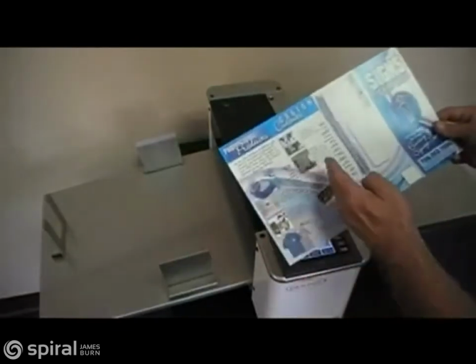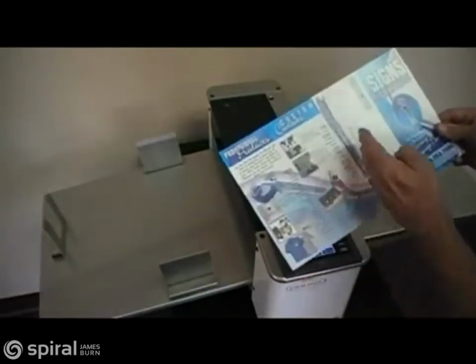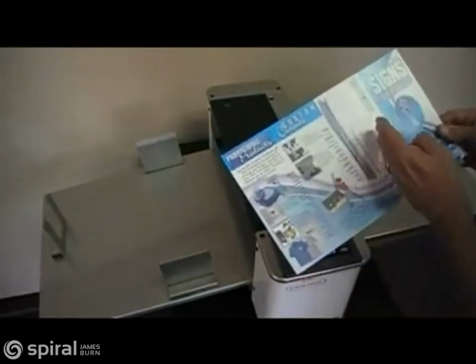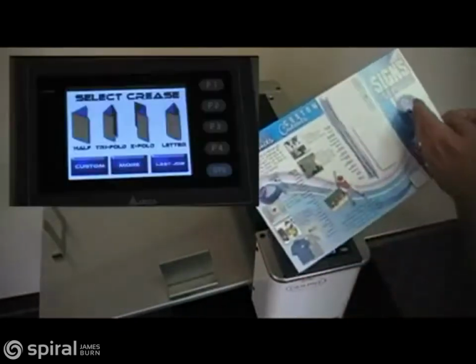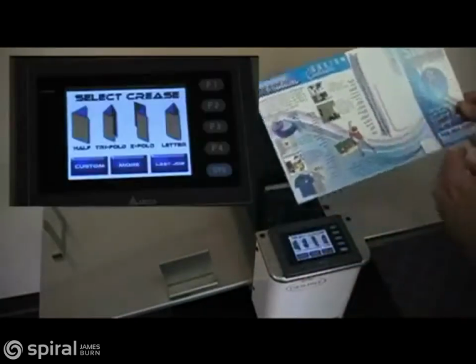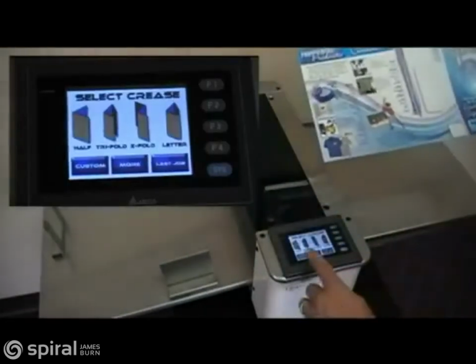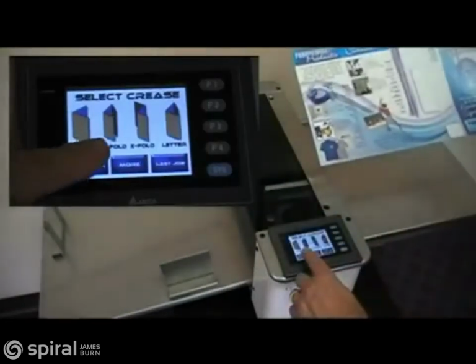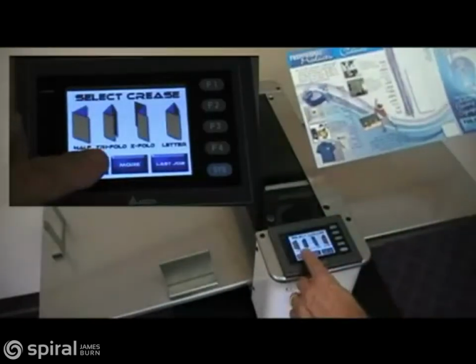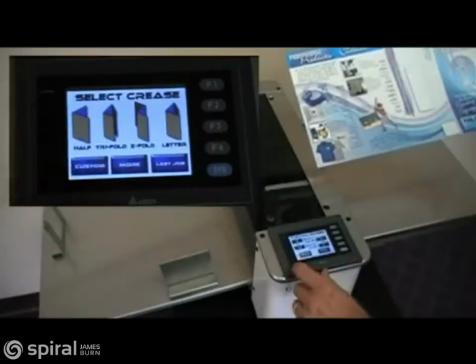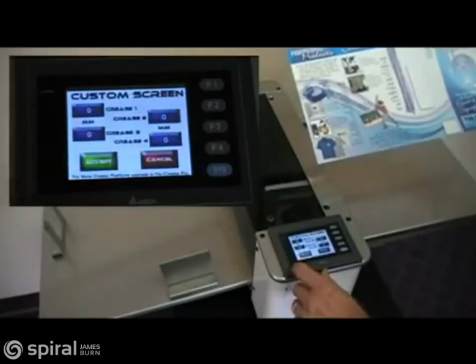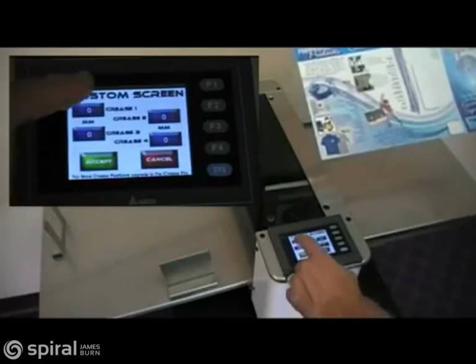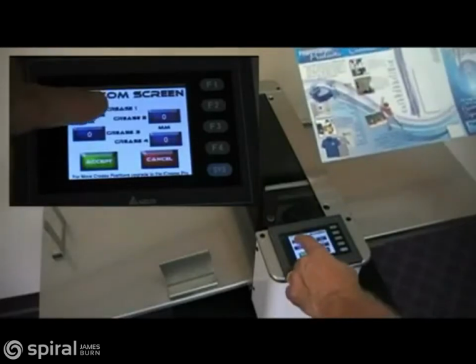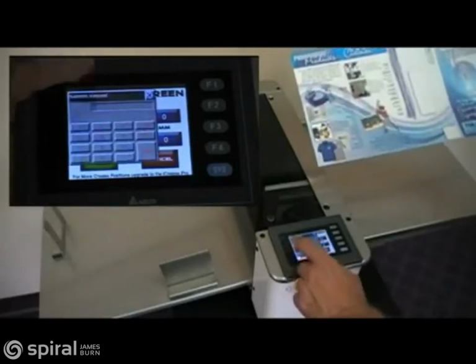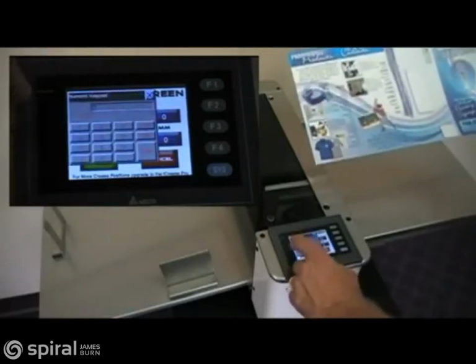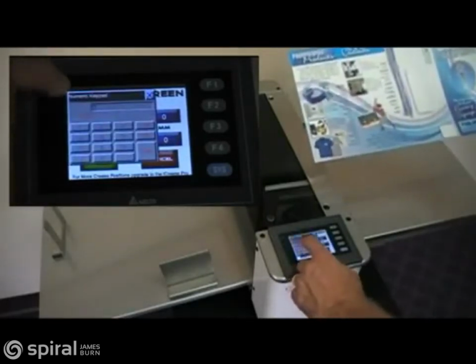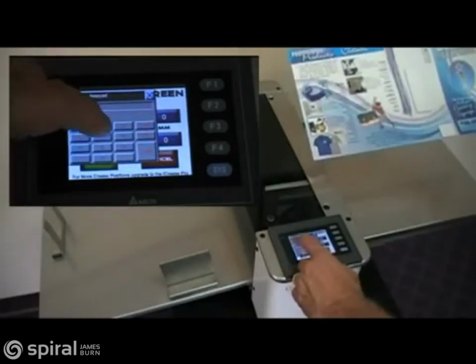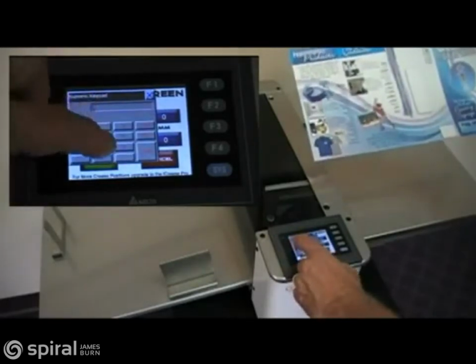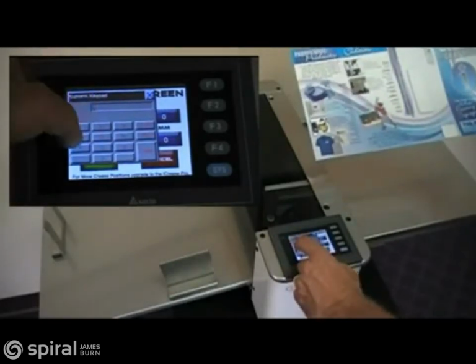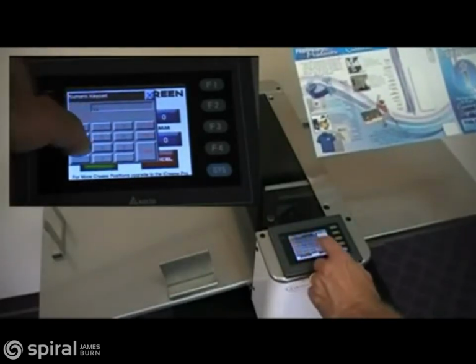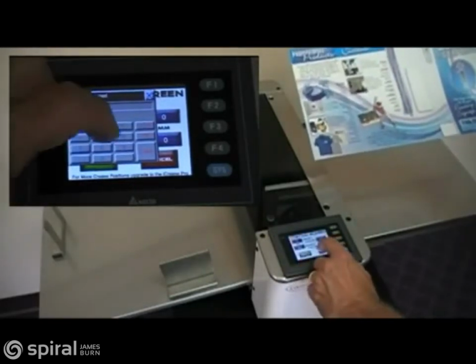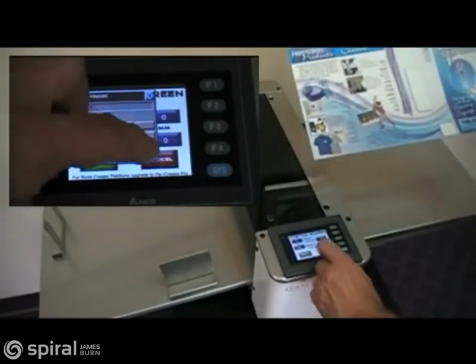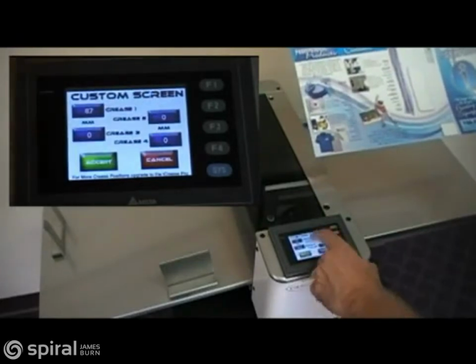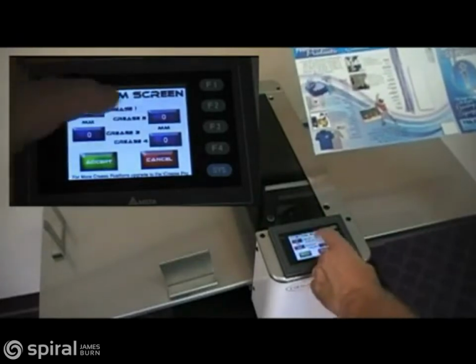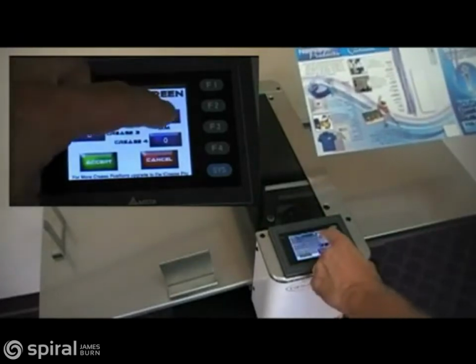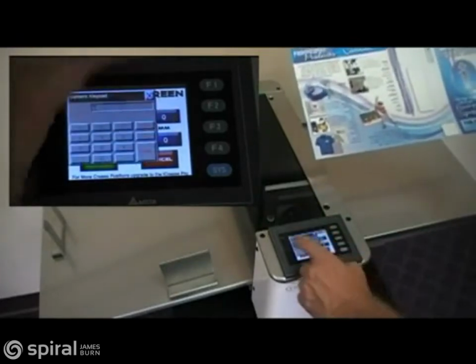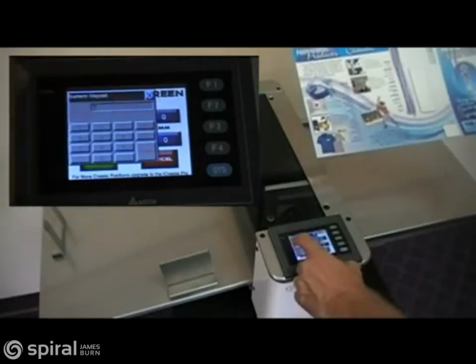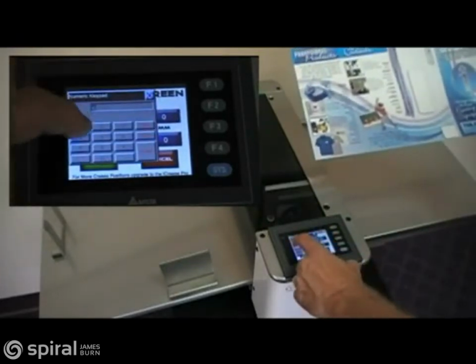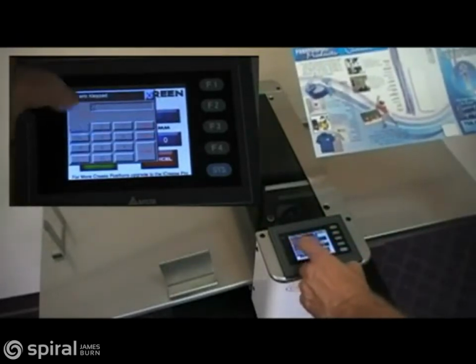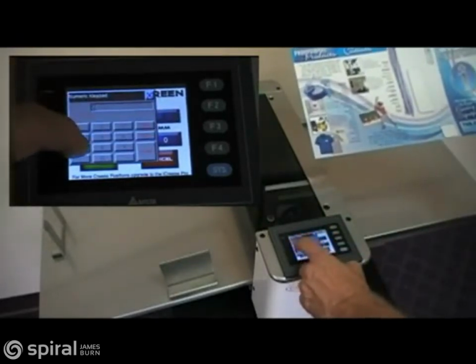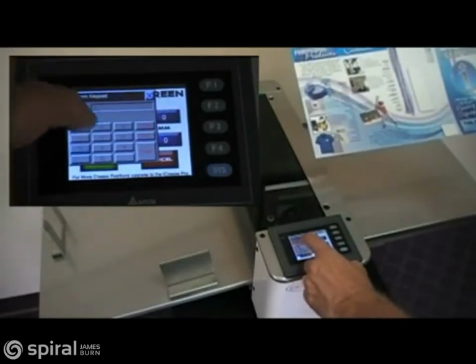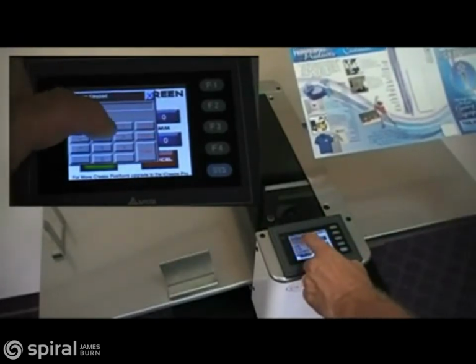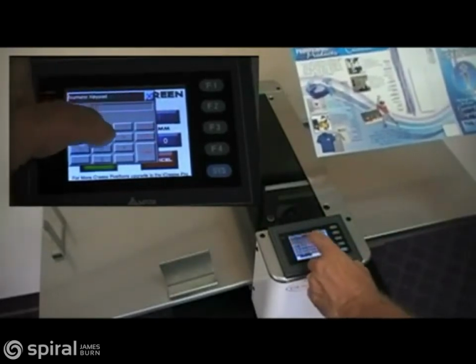A four-panel job can be easily set up by pressing the custom button and entering in the crease distances from the lead edge. When the custom button is selected, the touch screen will take you to a custom screen that allows you to manually enter the distances required for multiple creases.